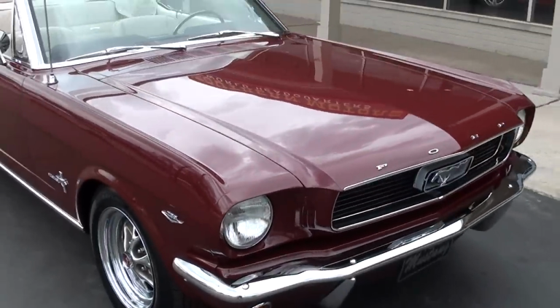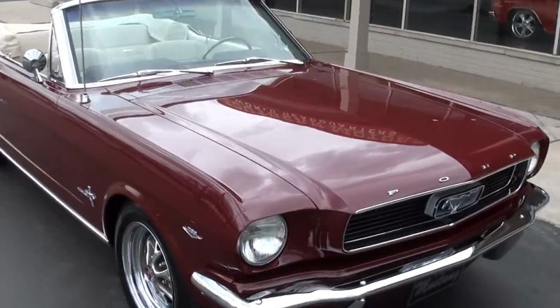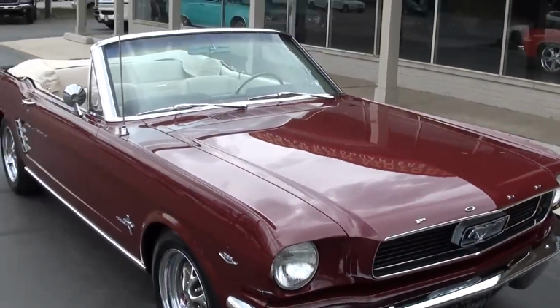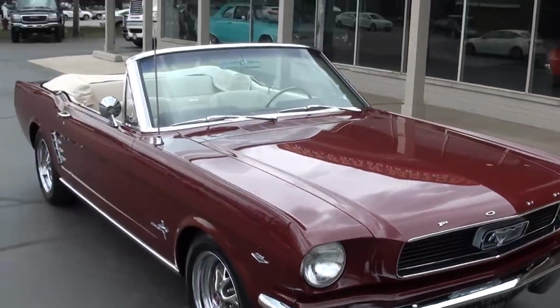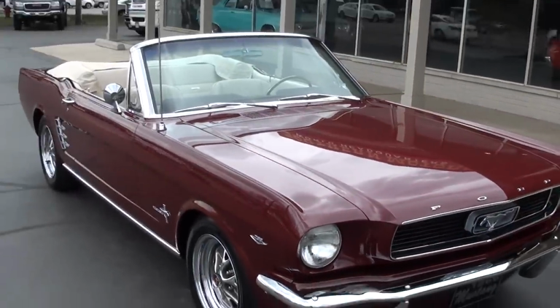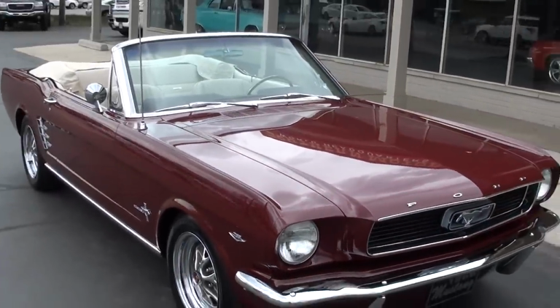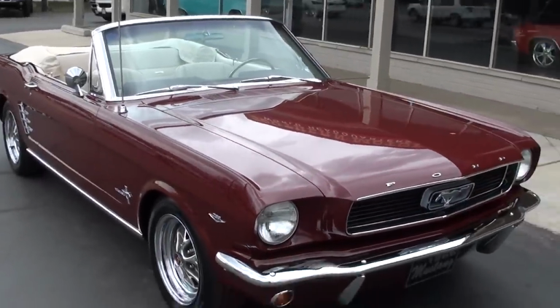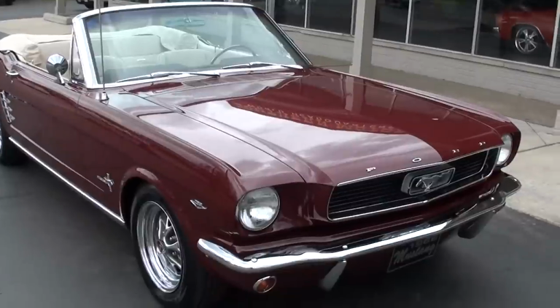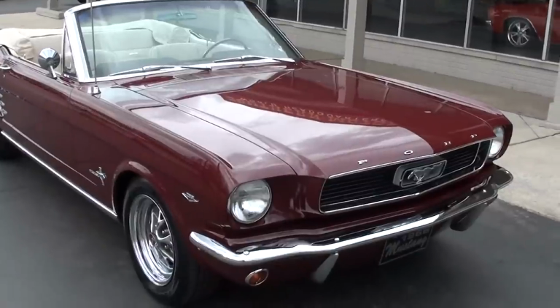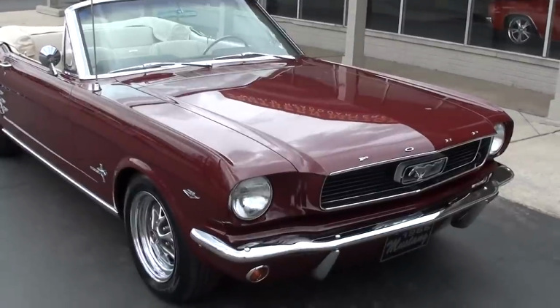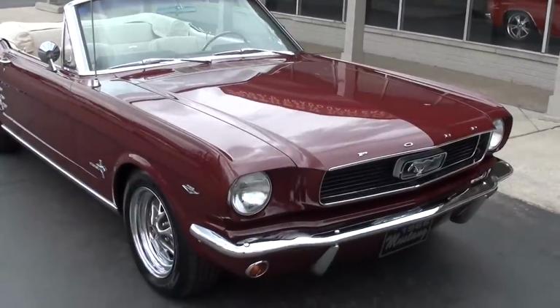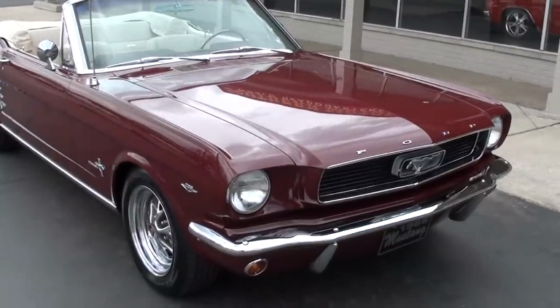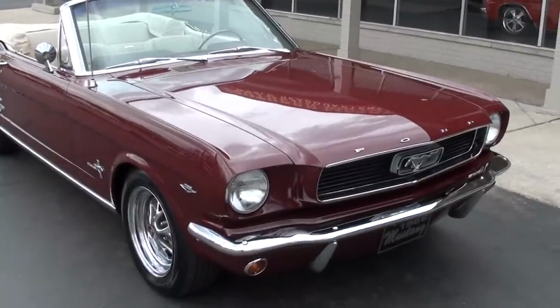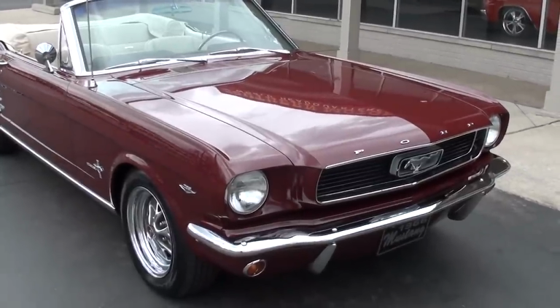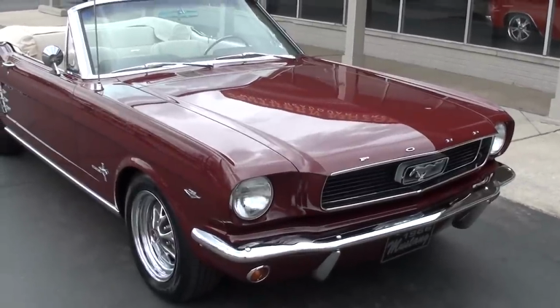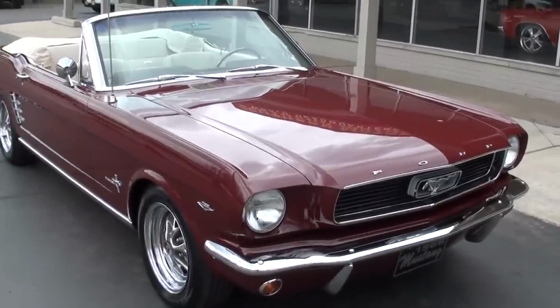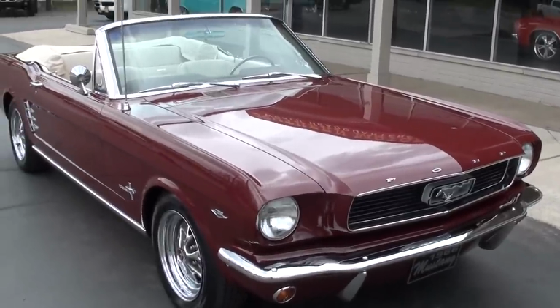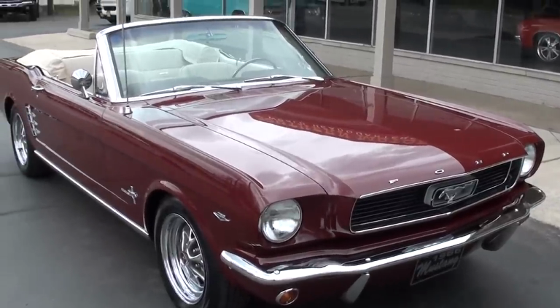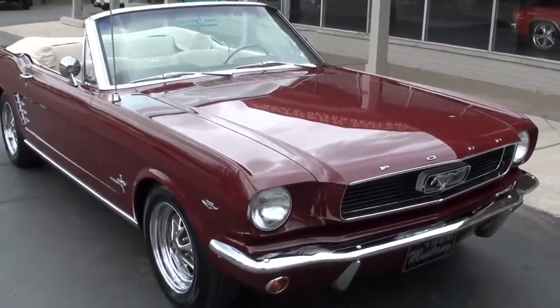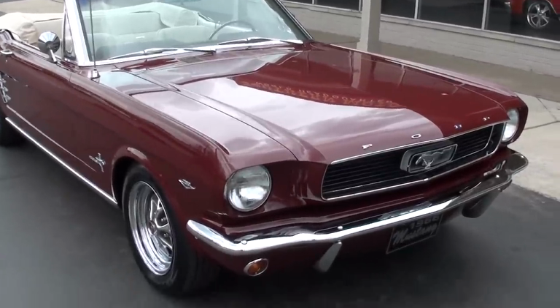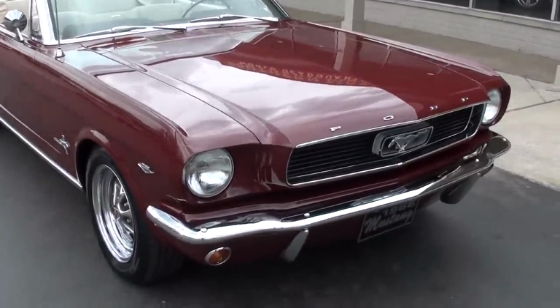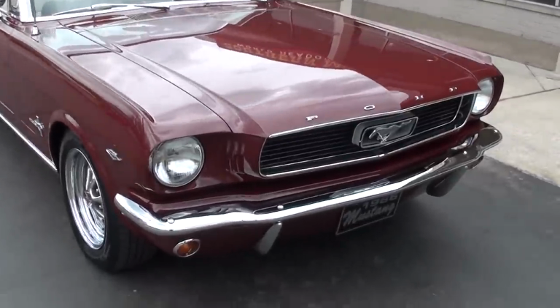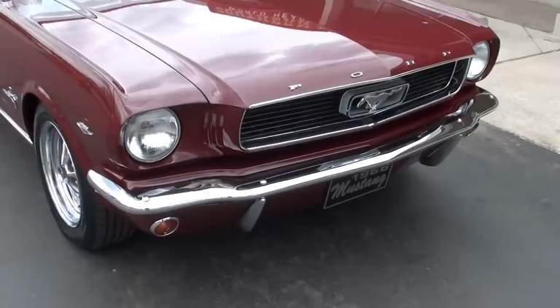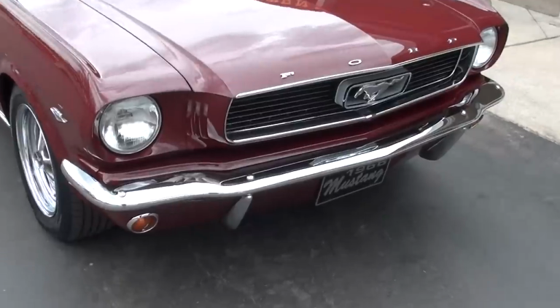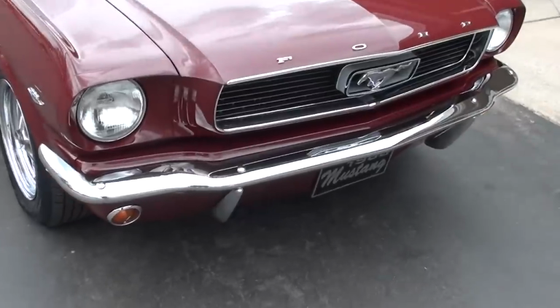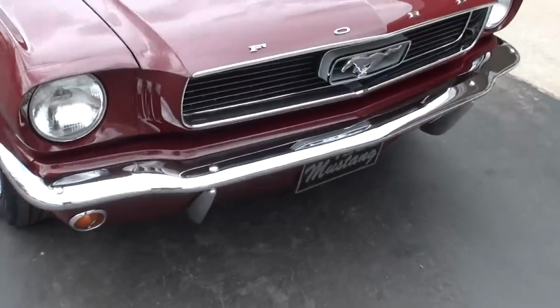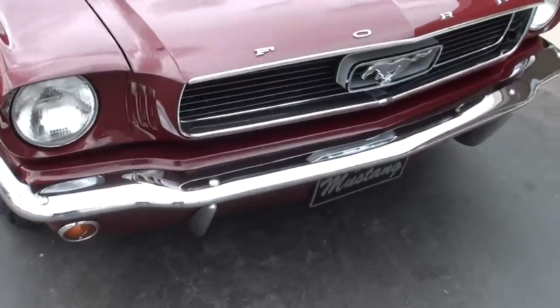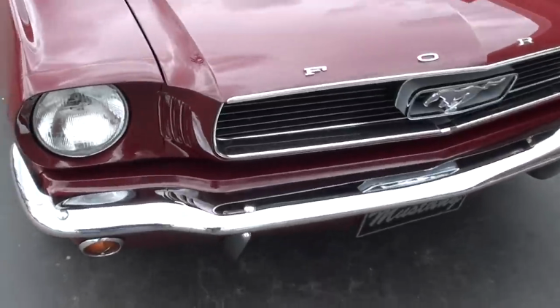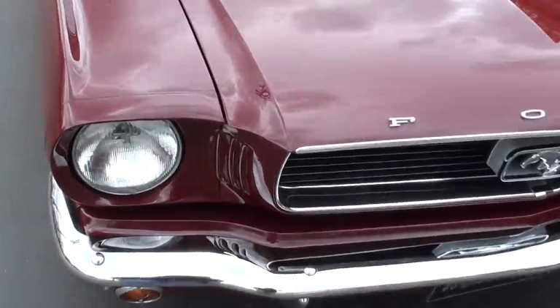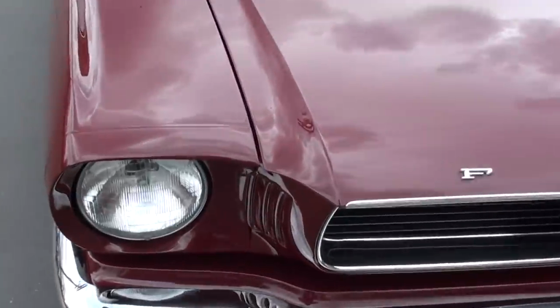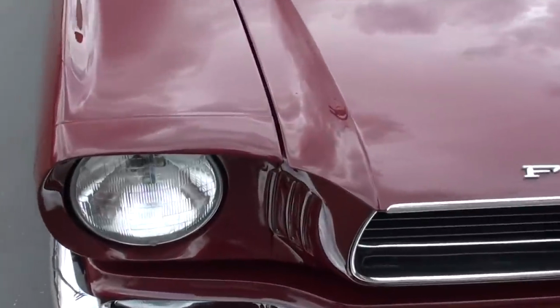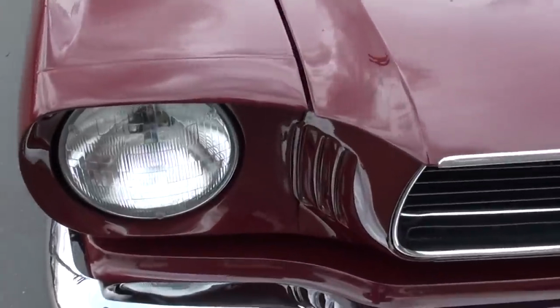This is a factory color combination. It's vintage burgundy with a parchment interior. It's got pony interior, but really nicely done.